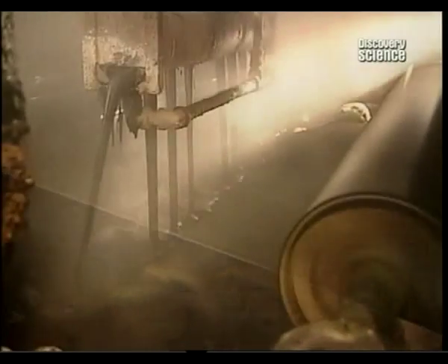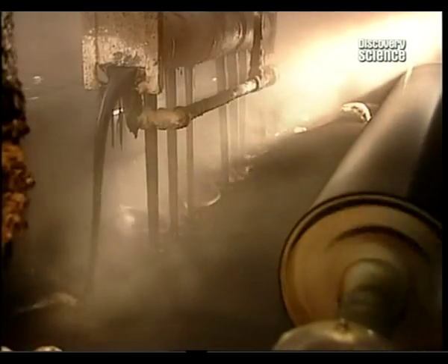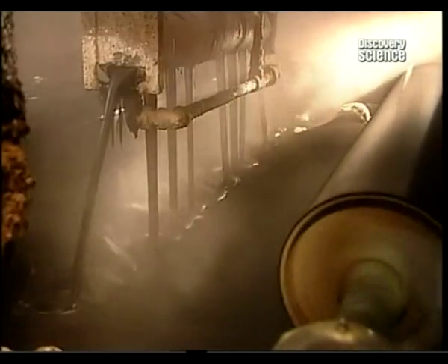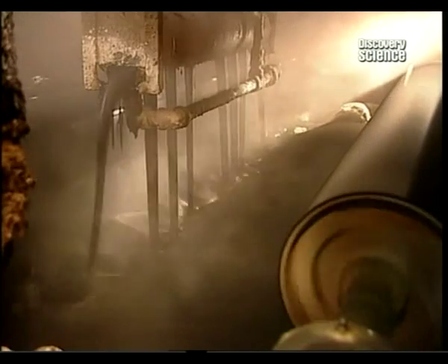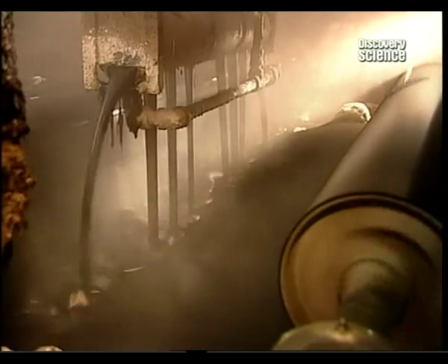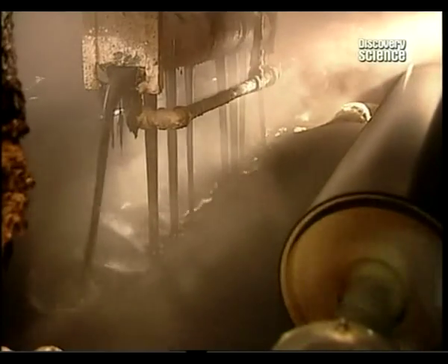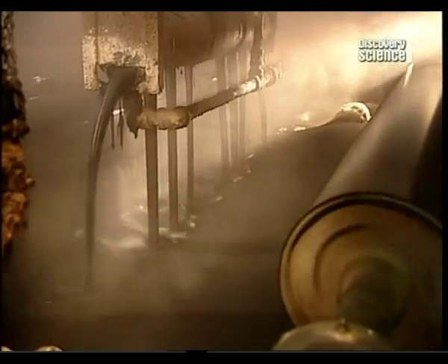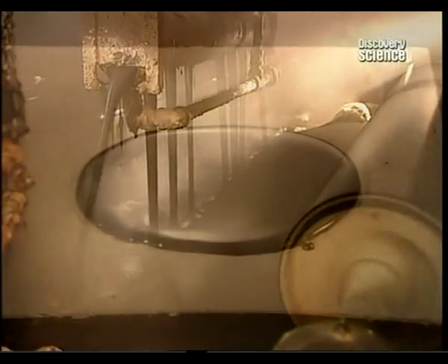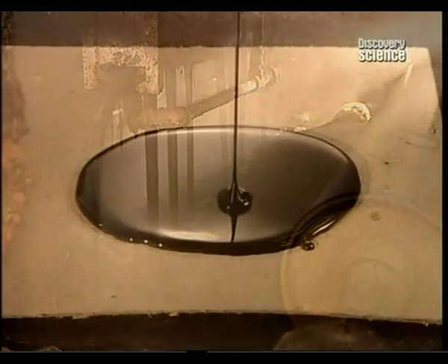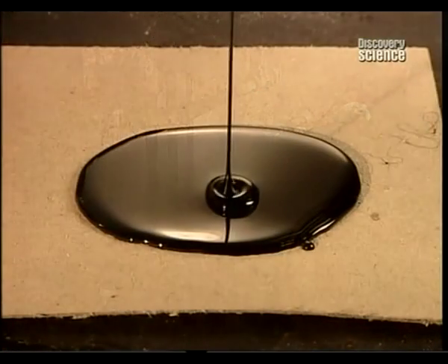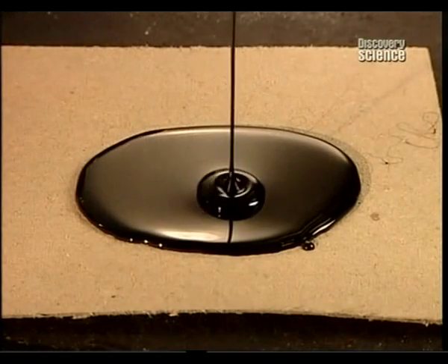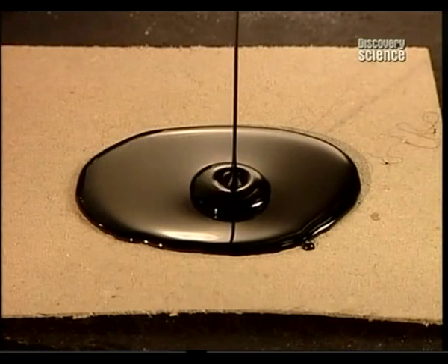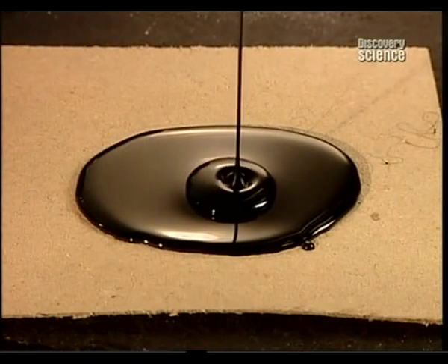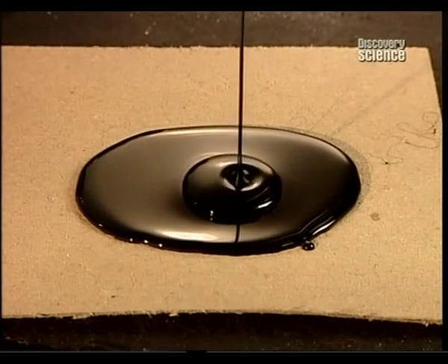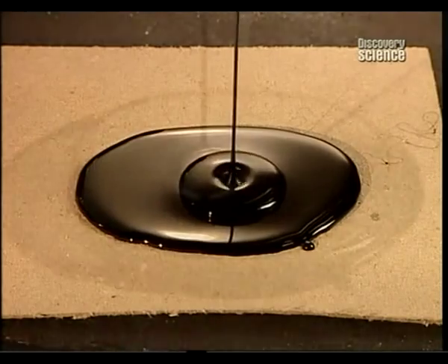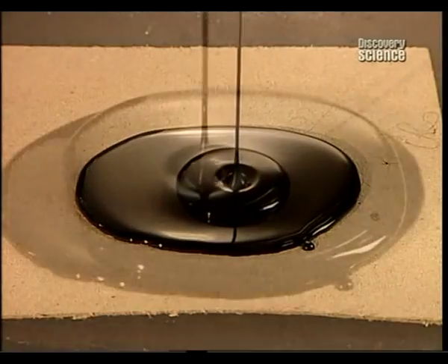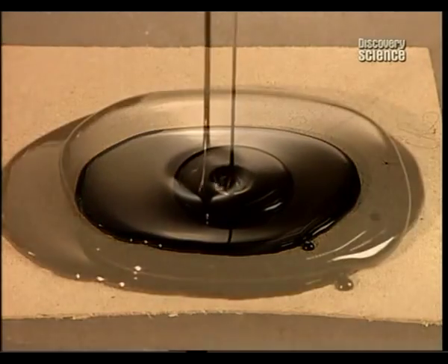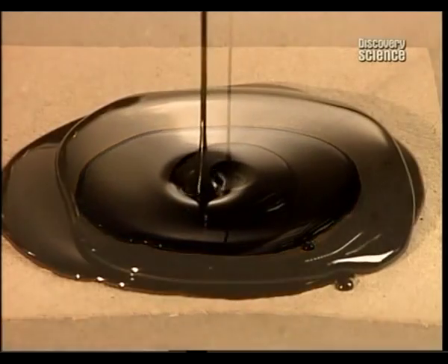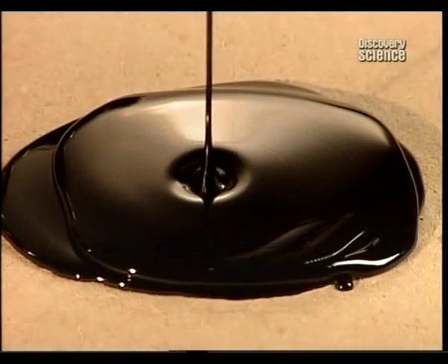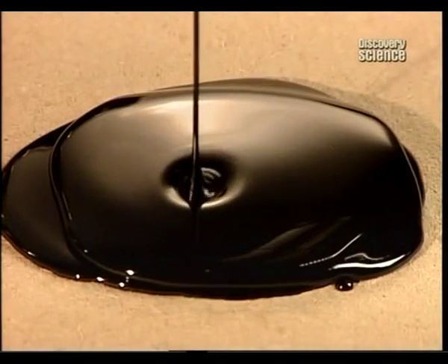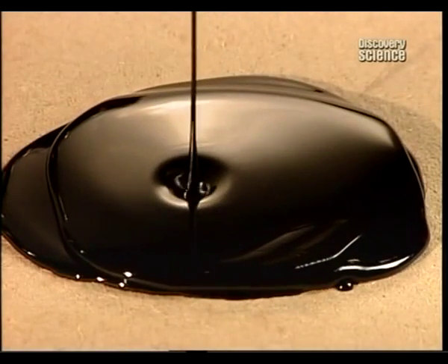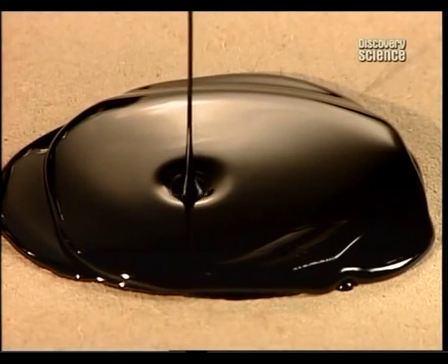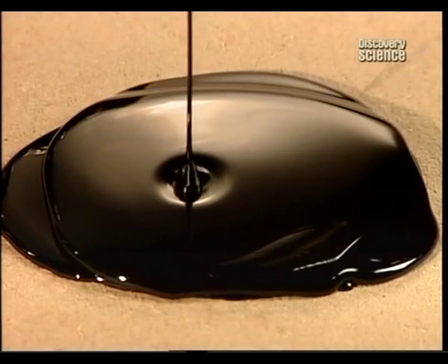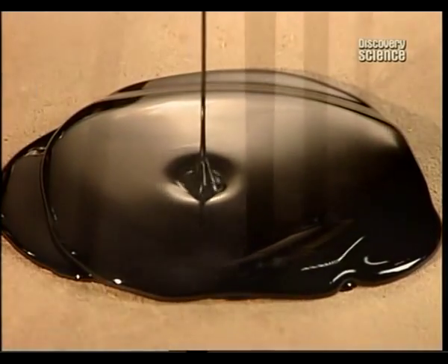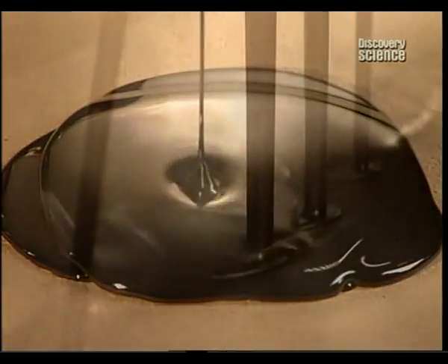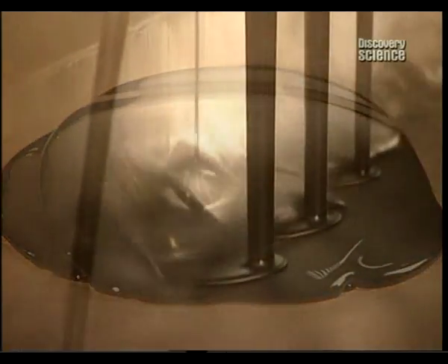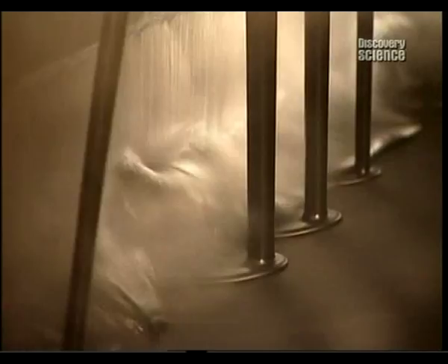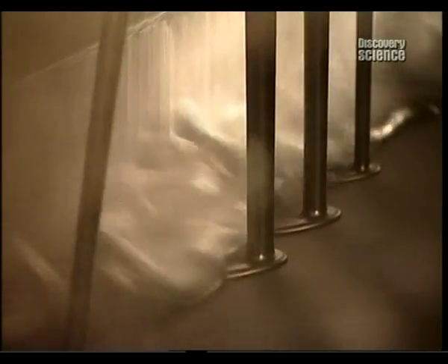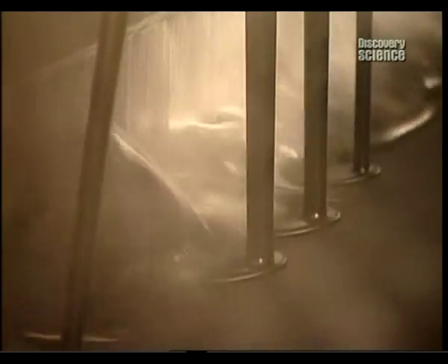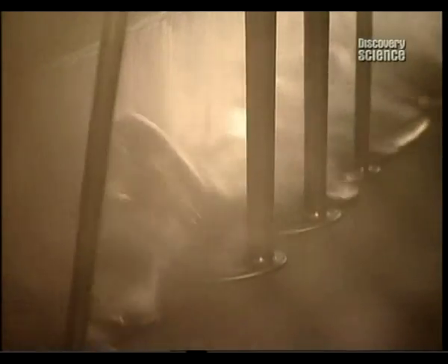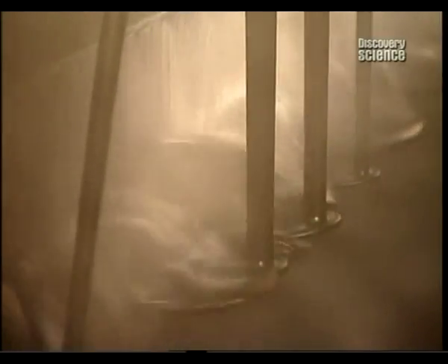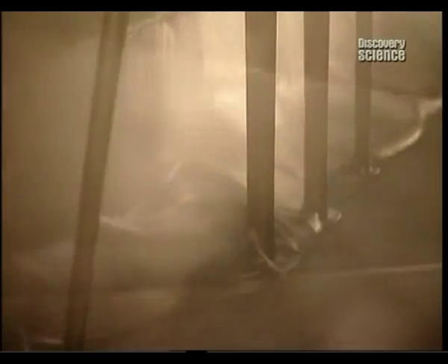Next comes a thicker asphalt coating, mixed with powdered limestone. It's applied to both top and bottom. This coating will make the membrane flexible and will also form a protective barrier against harsh weather.